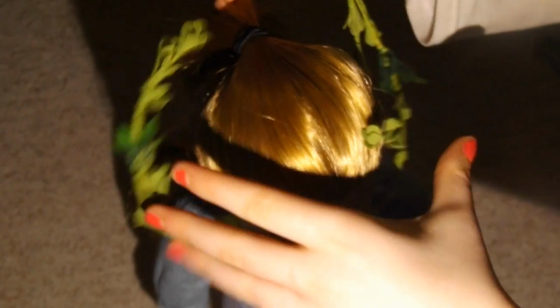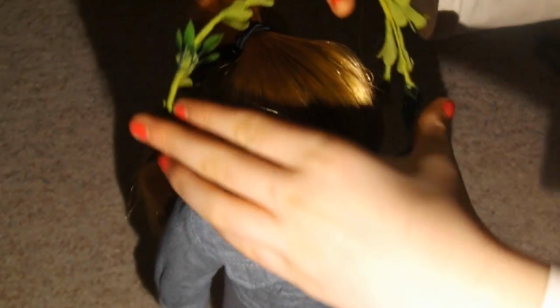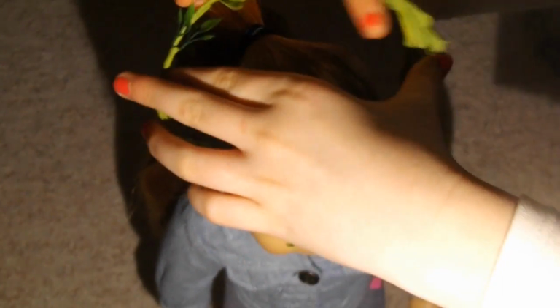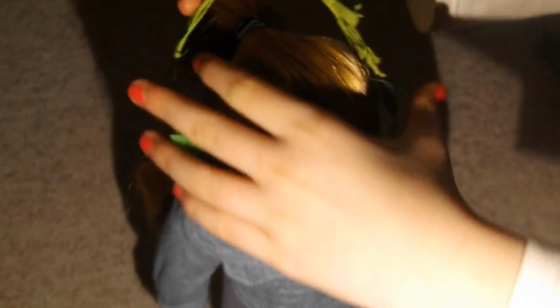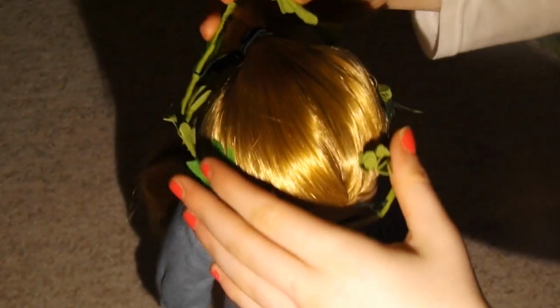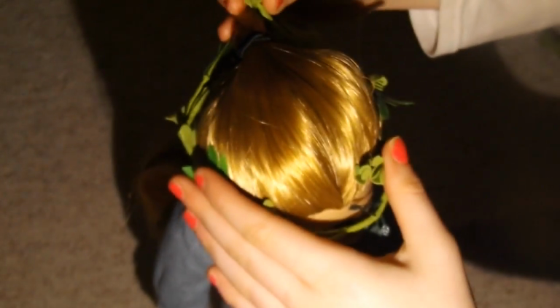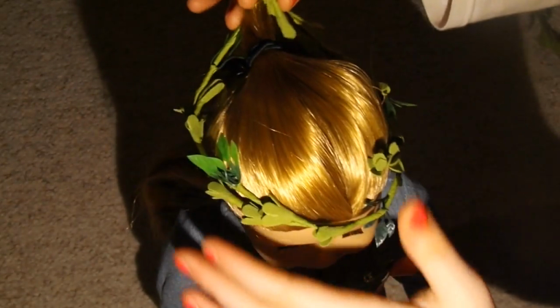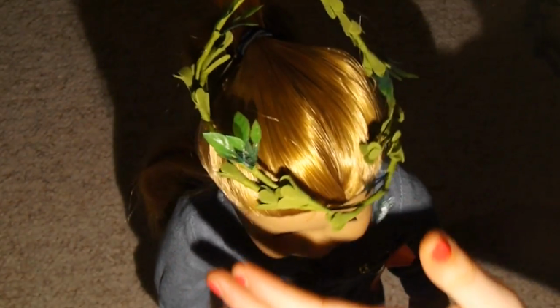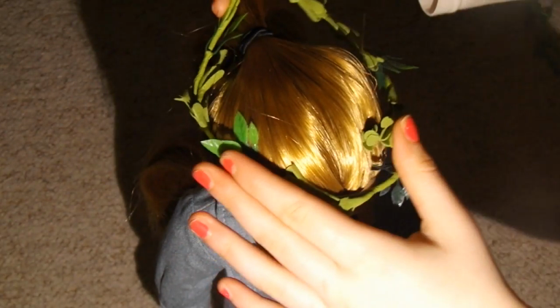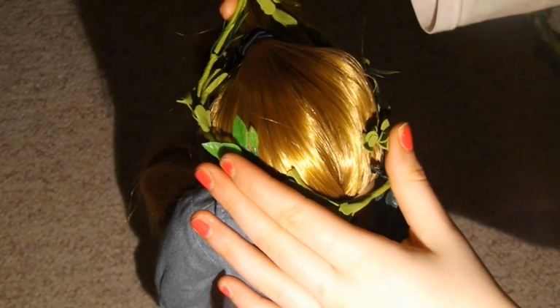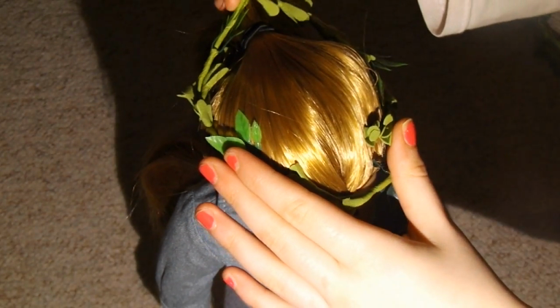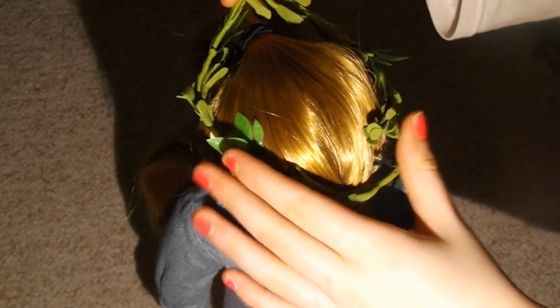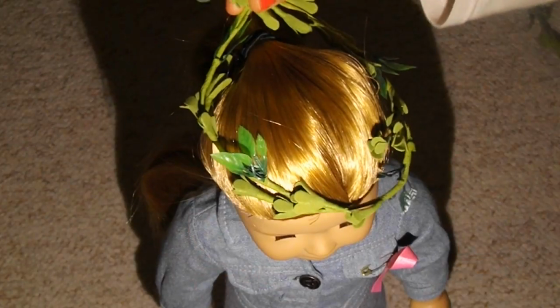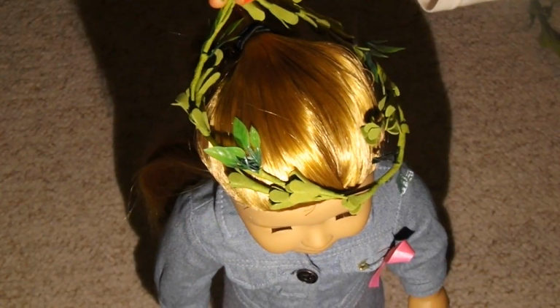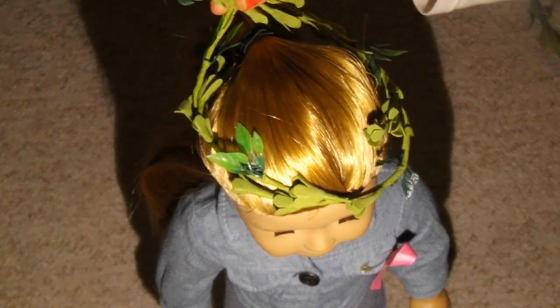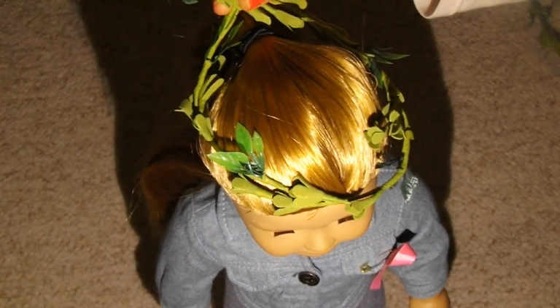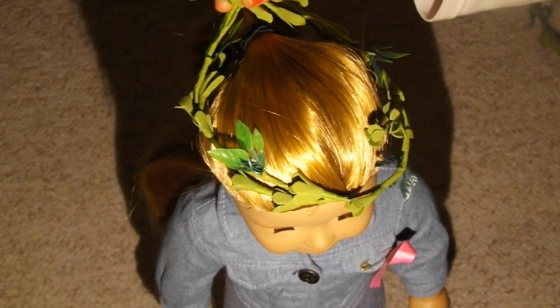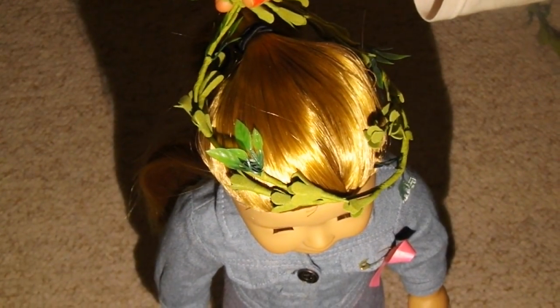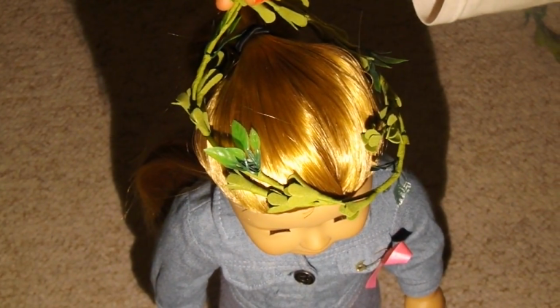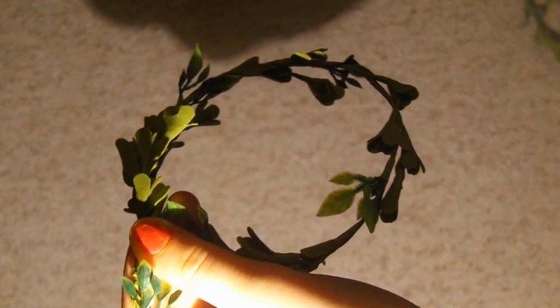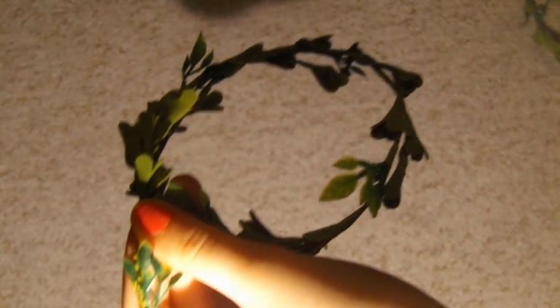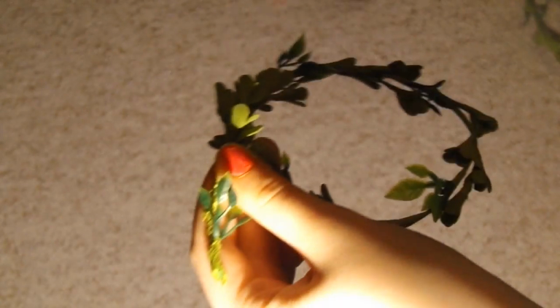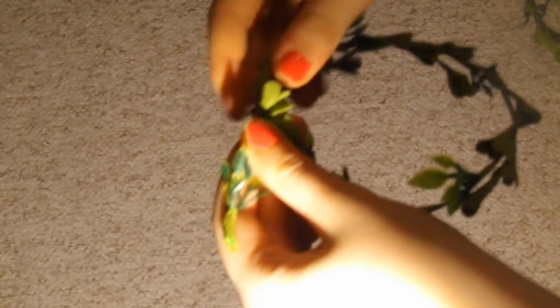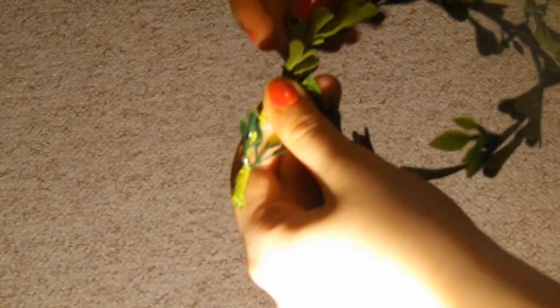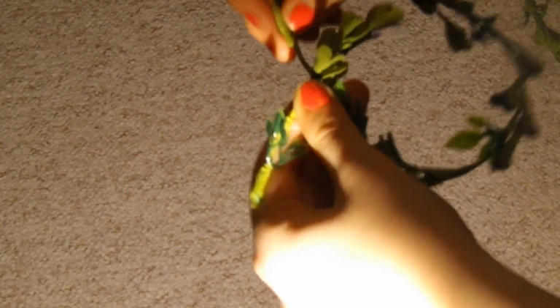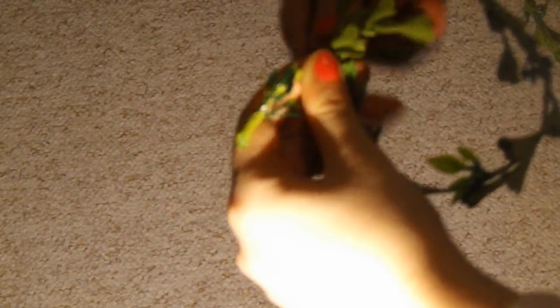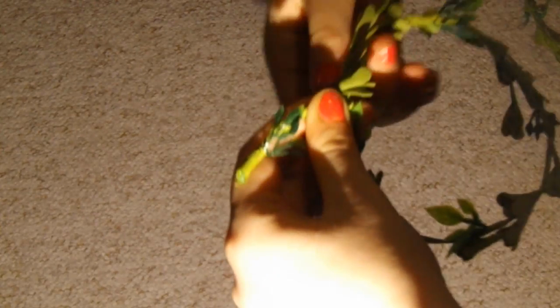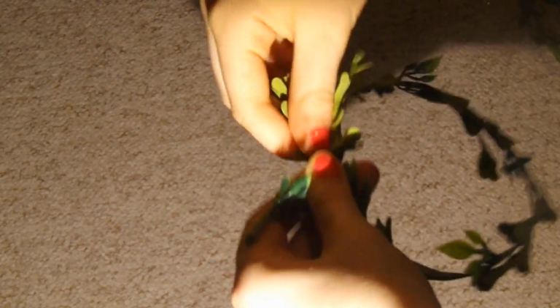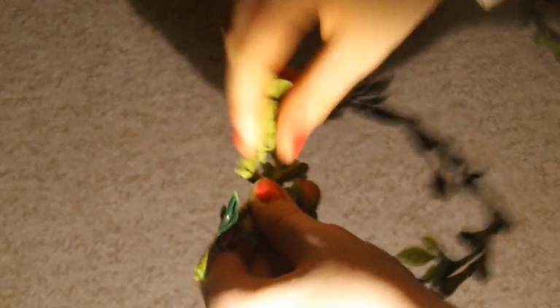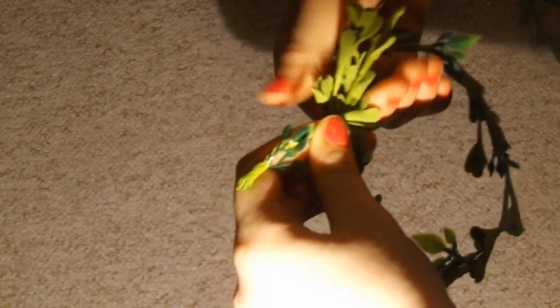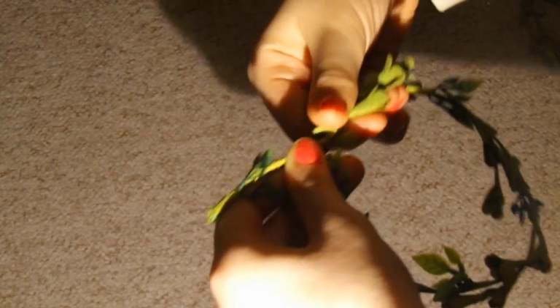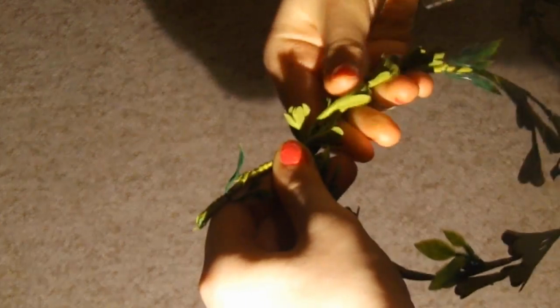Make sure the crown measurements are exactly right, and then you're just going to wrap the extra wire around the band.